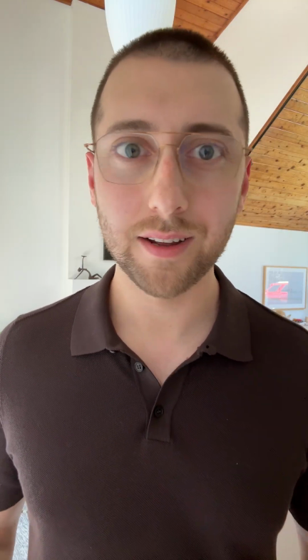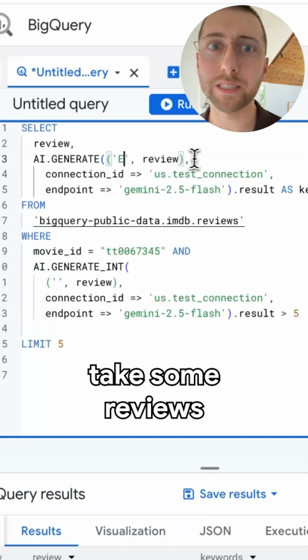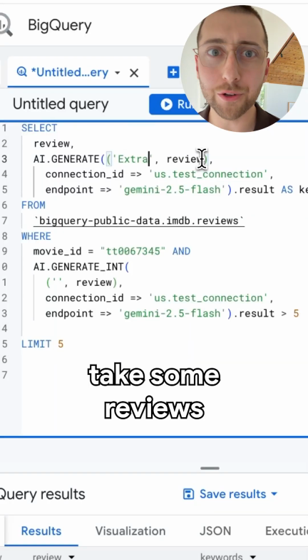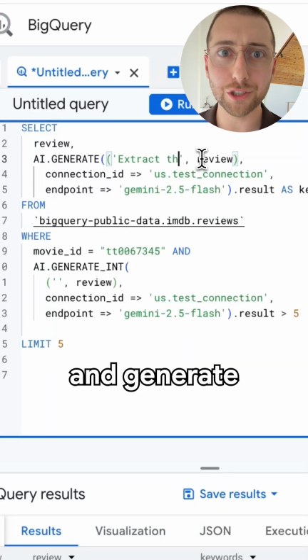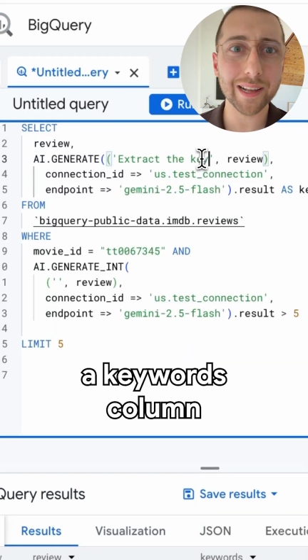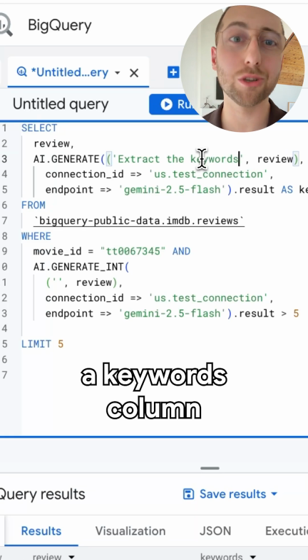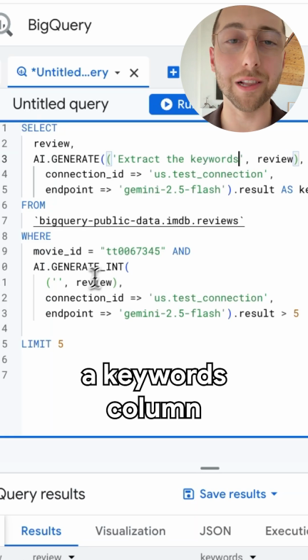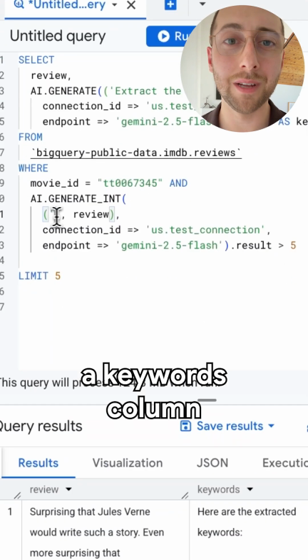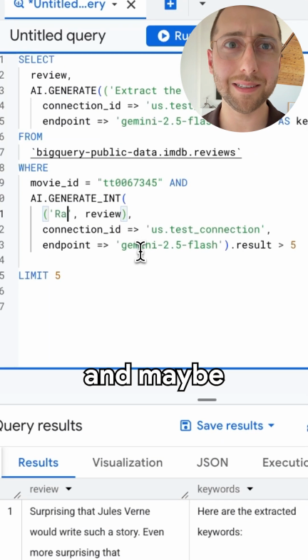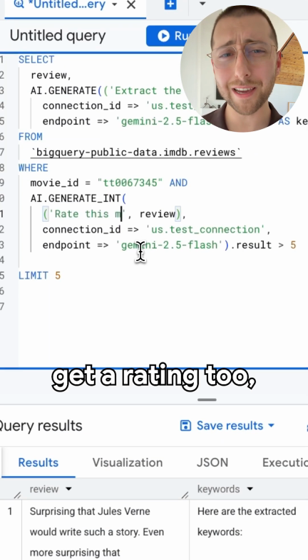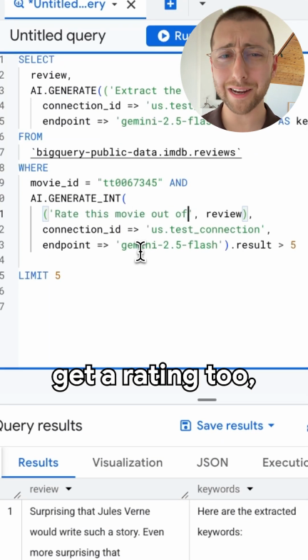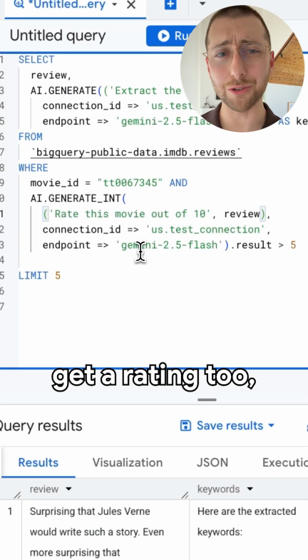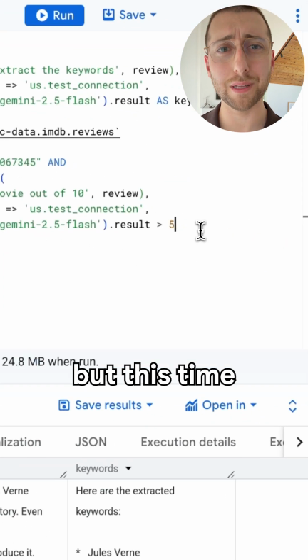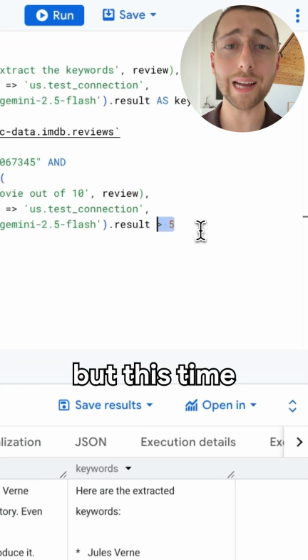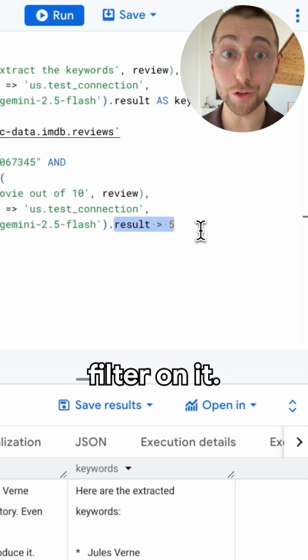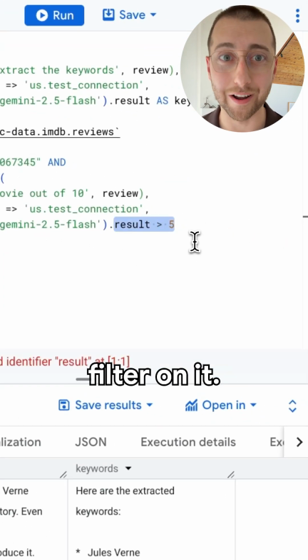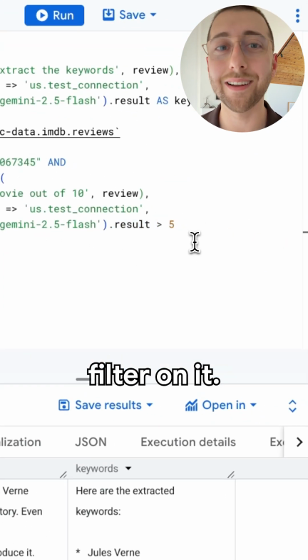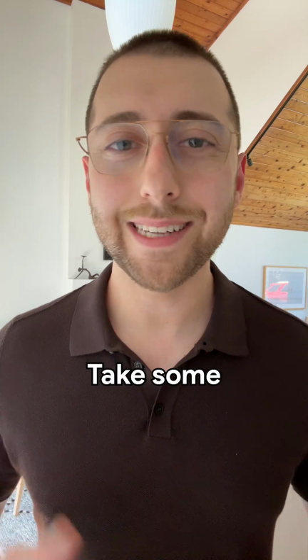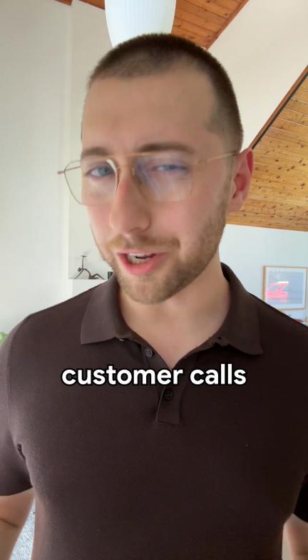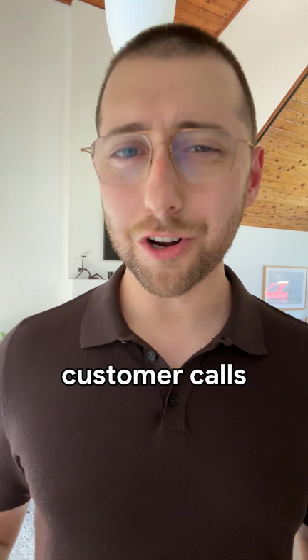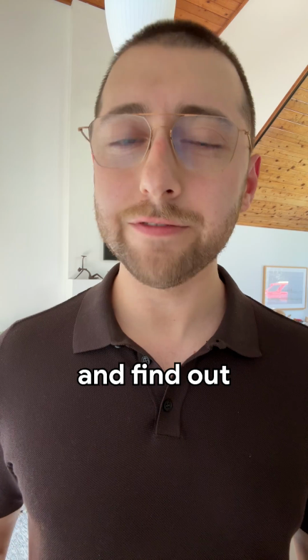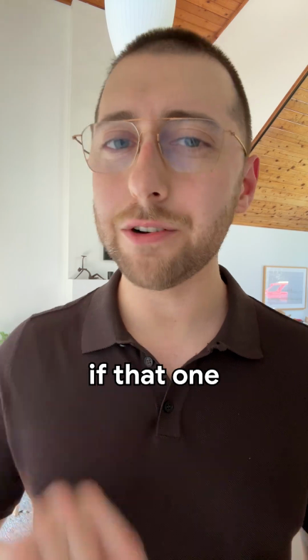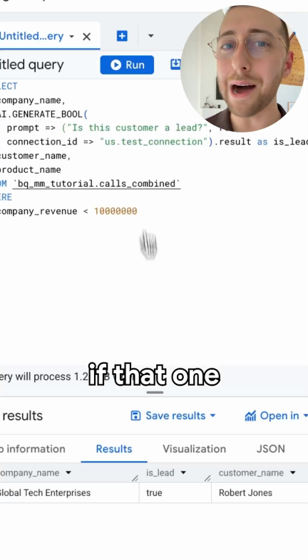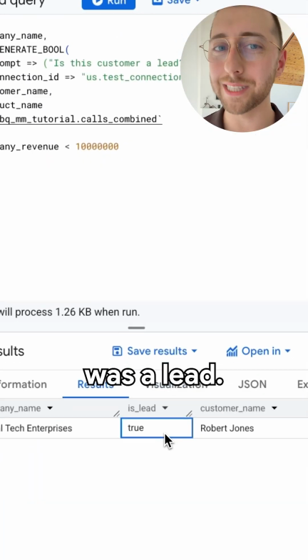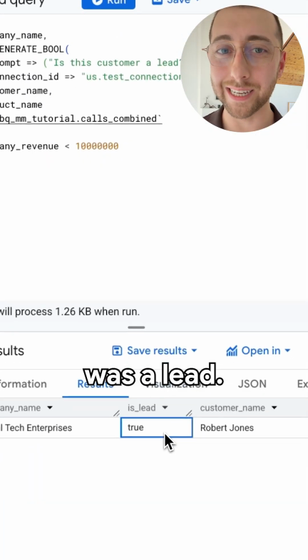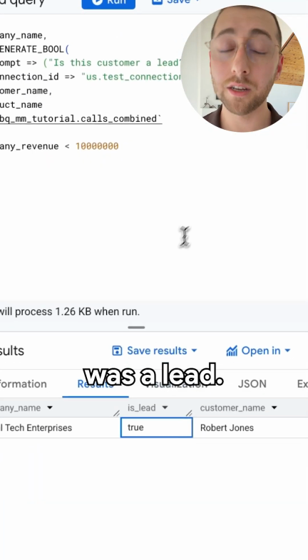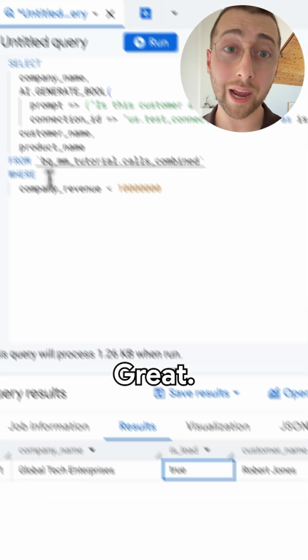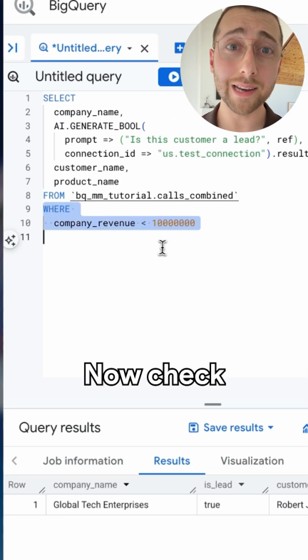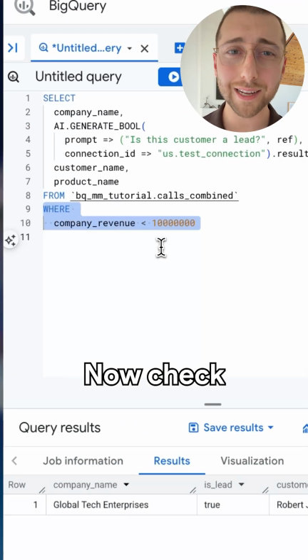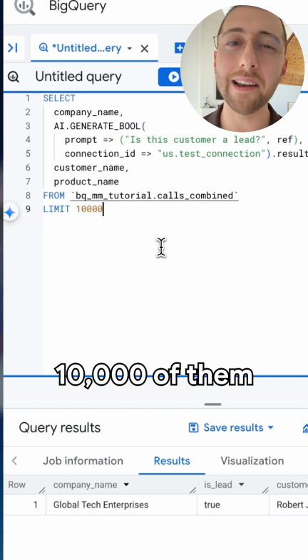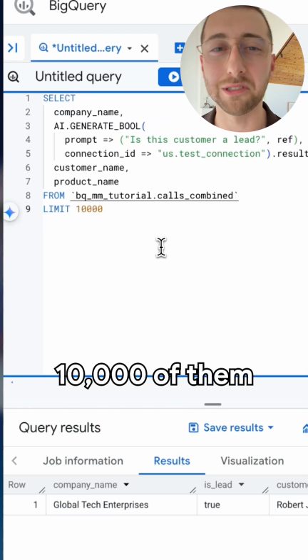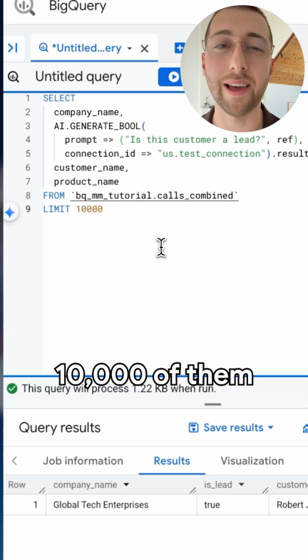Take some reviews and generate a keywords column, and maybe get a rating too, but this time filter on it. Take some customer calls and find out if that one was a lead — great, now check 10,000 of them.